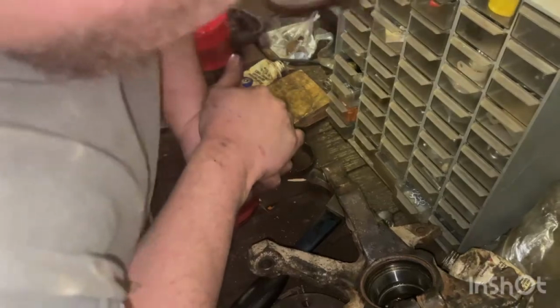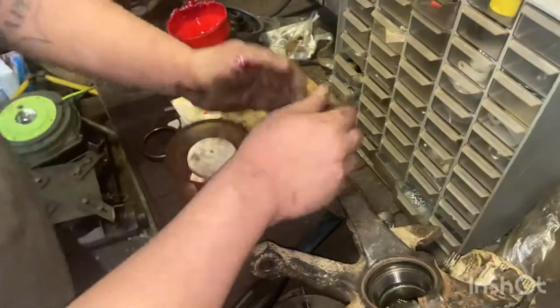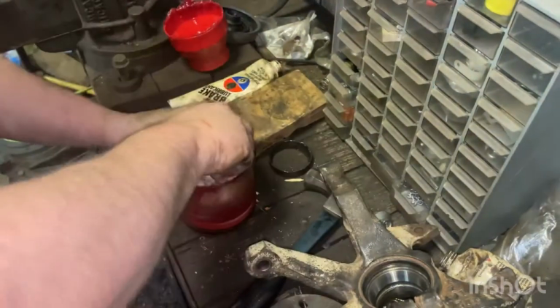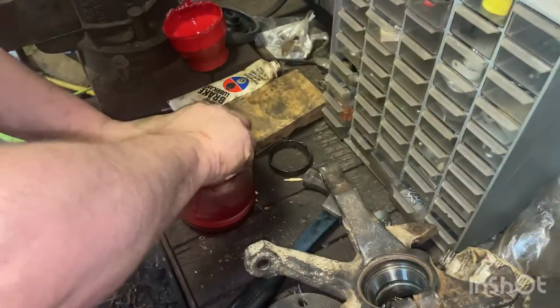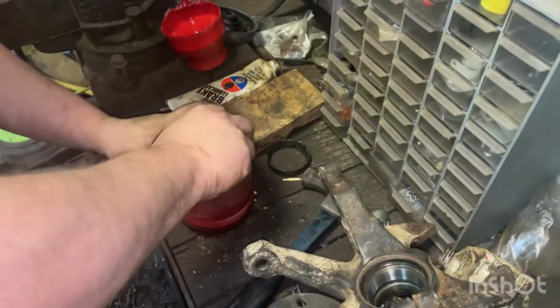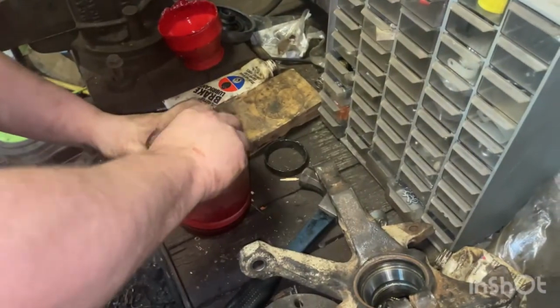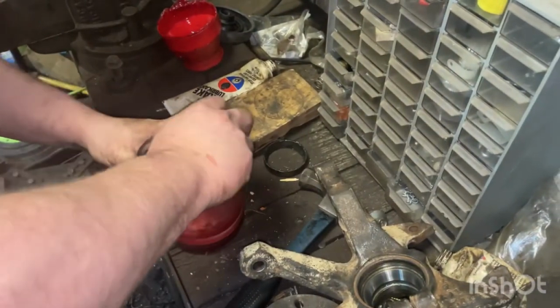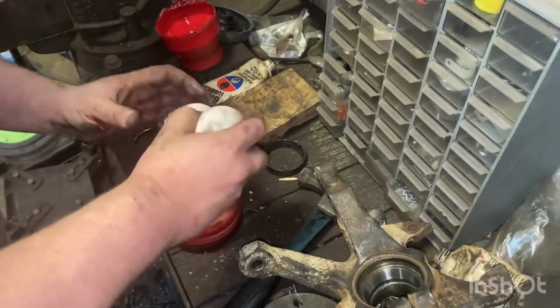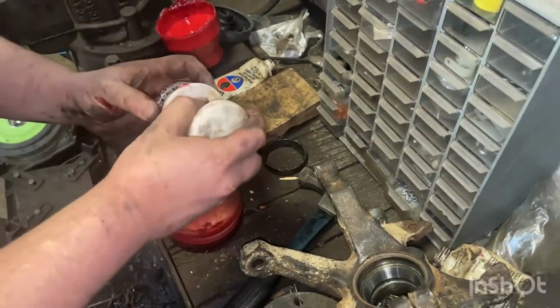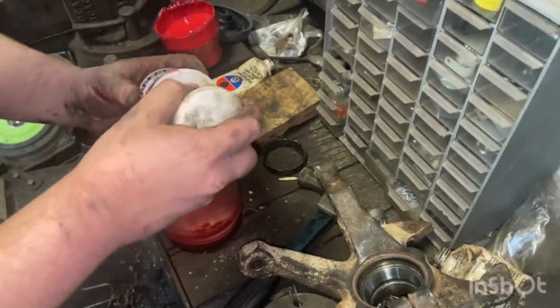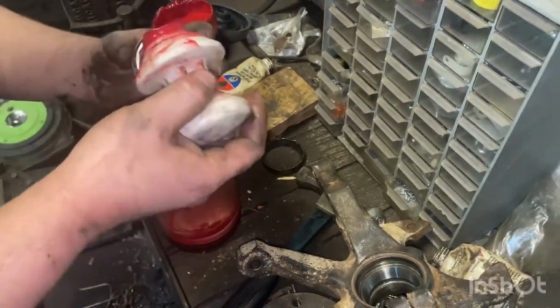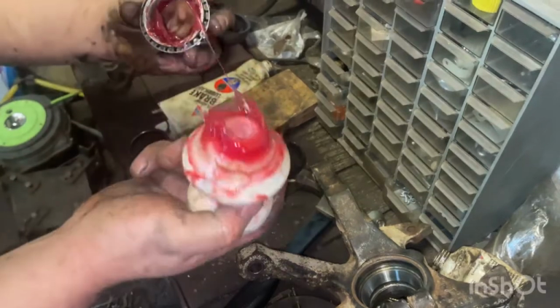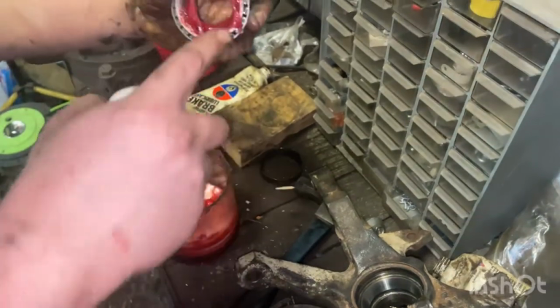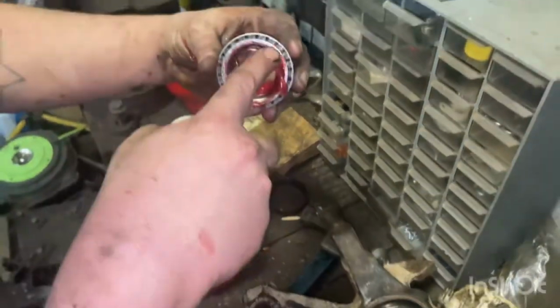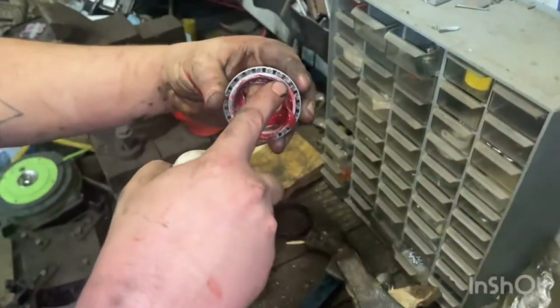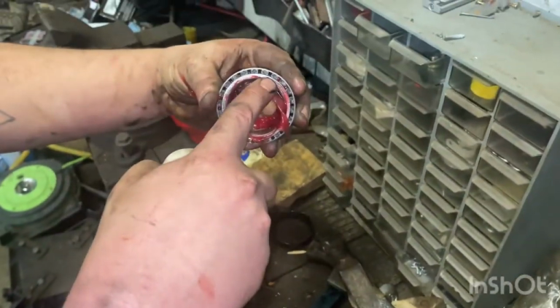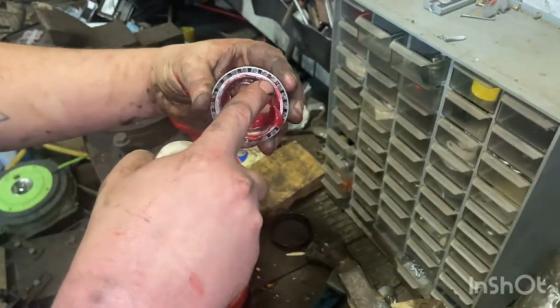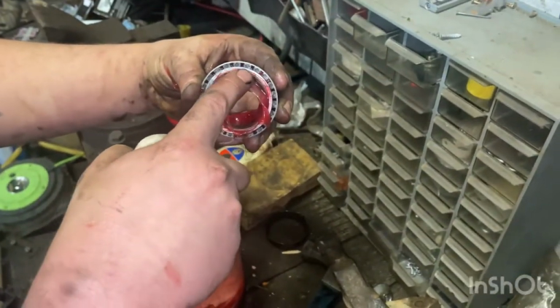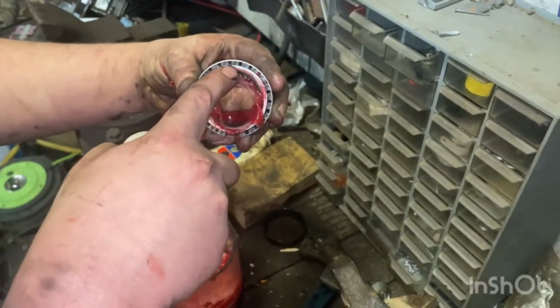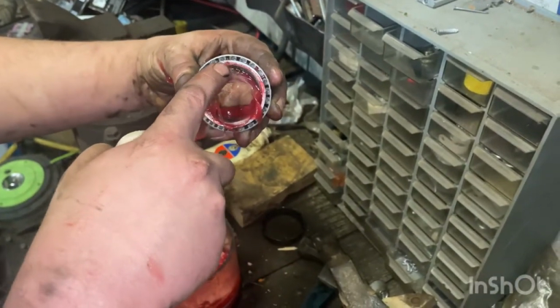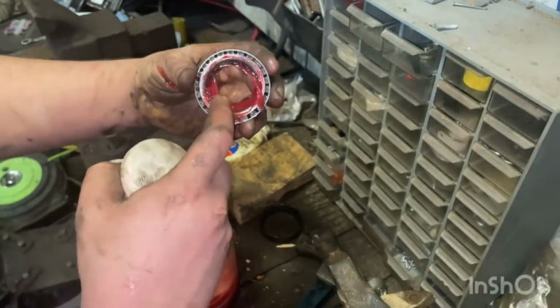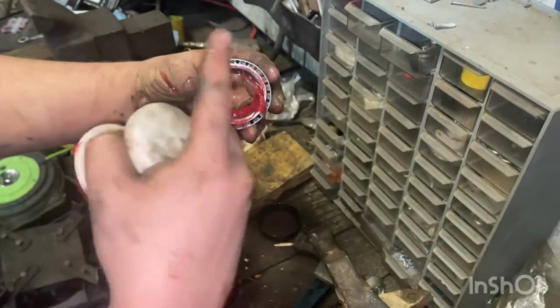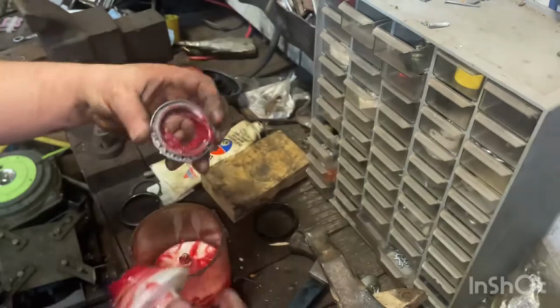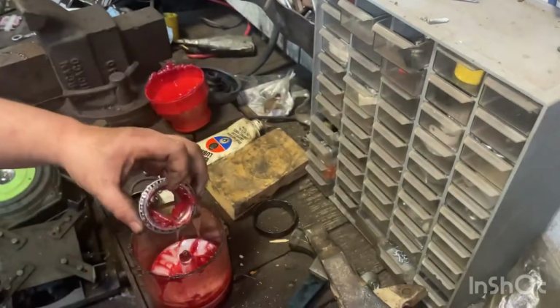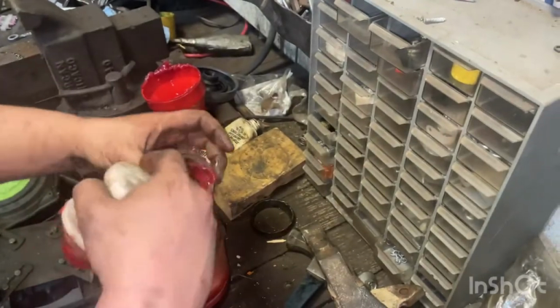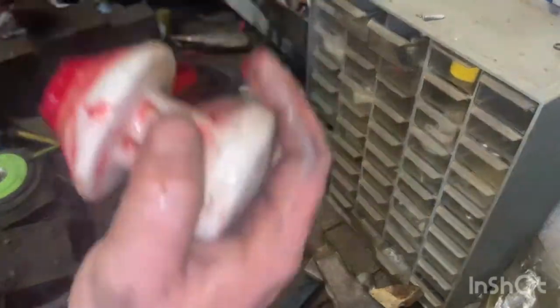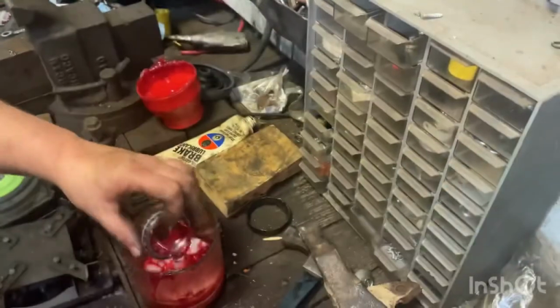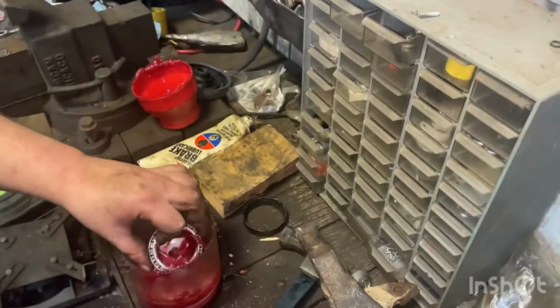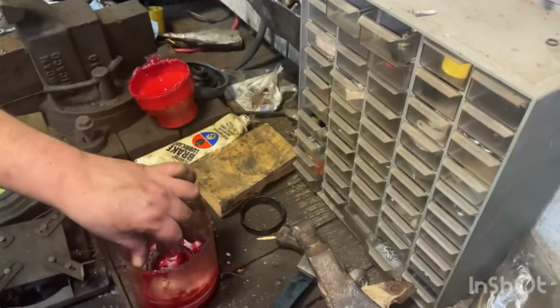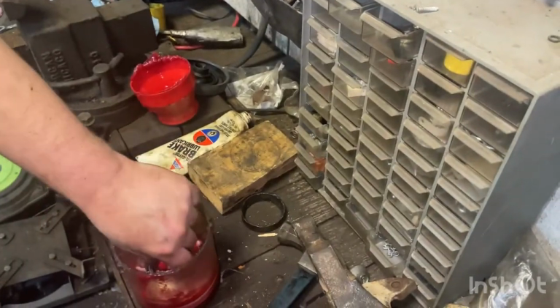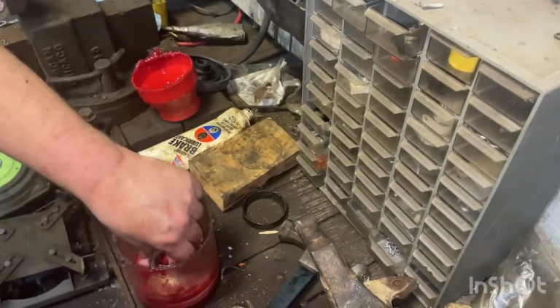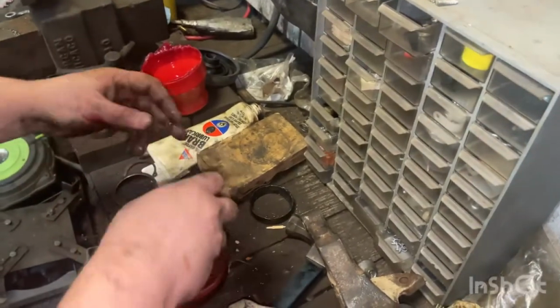We press as hard as we can — see how it's looking. Now what we want: you can see the grease is starting to come through the bearings, but we want it to look like a flower all the way coming out. So I've got to press harder.